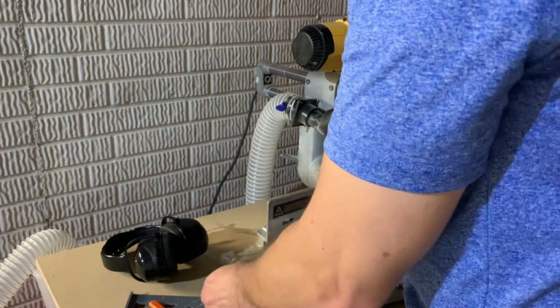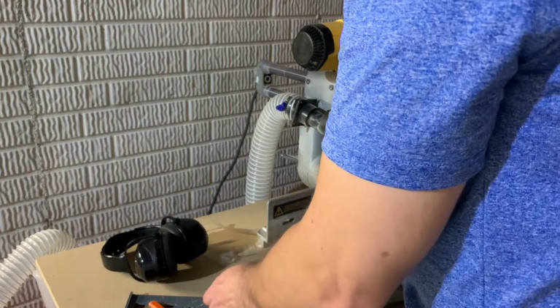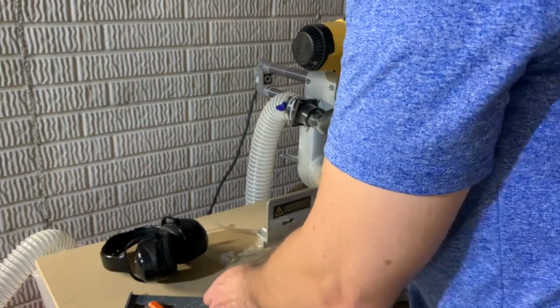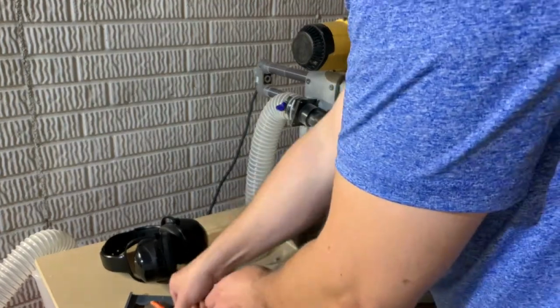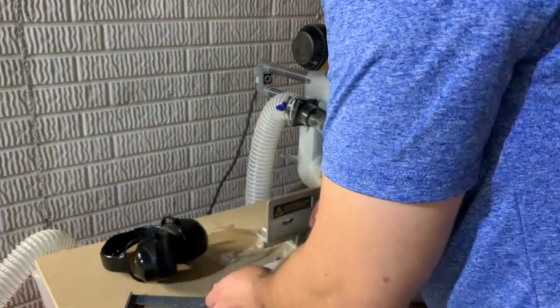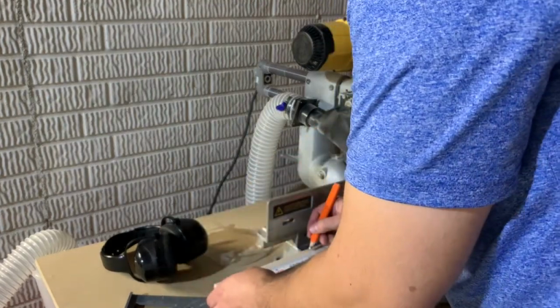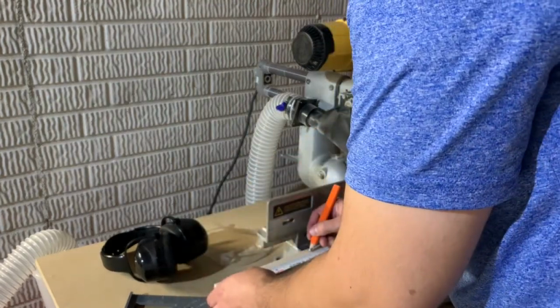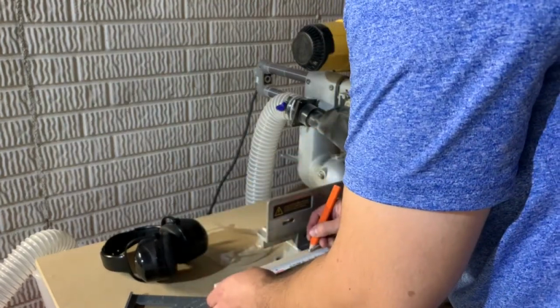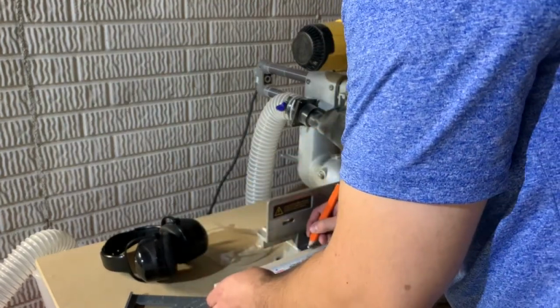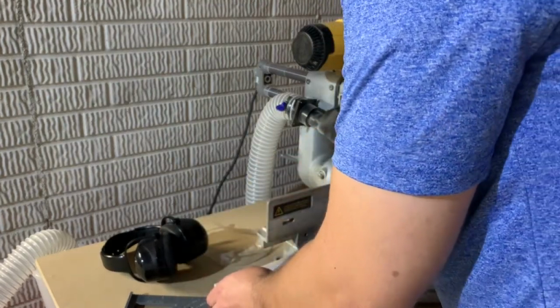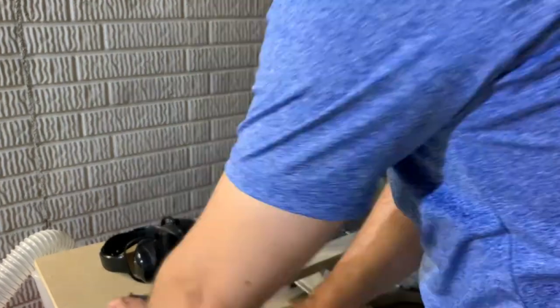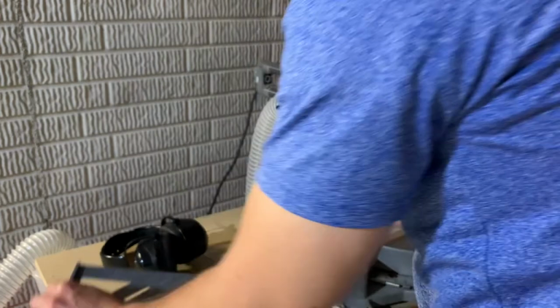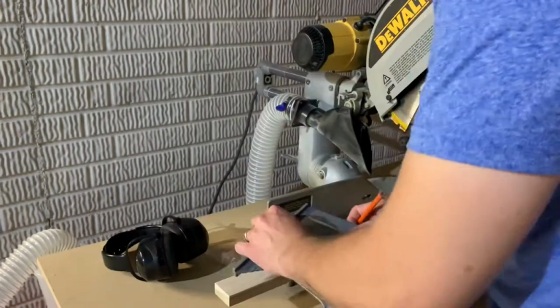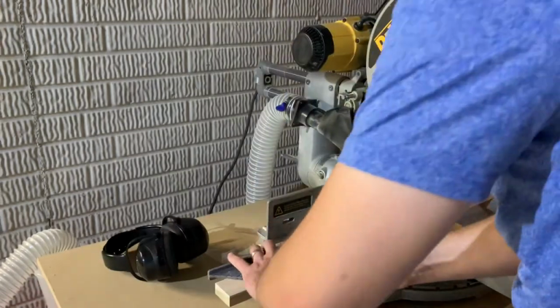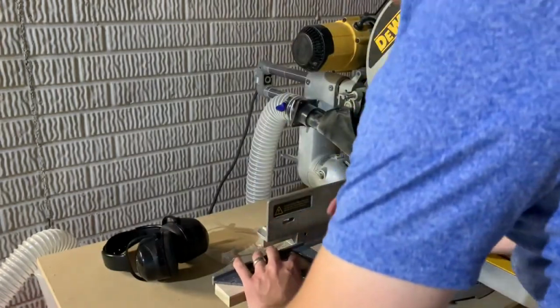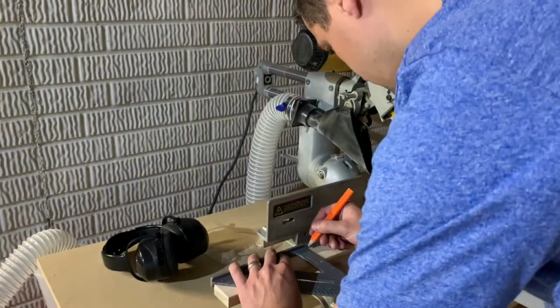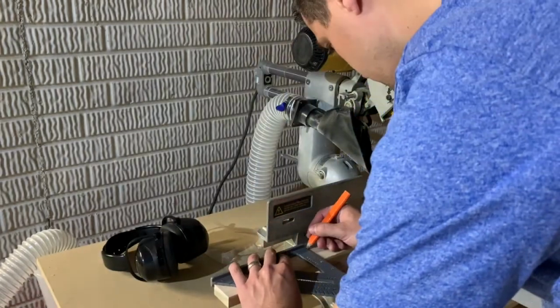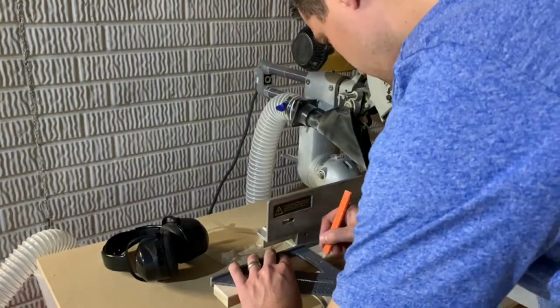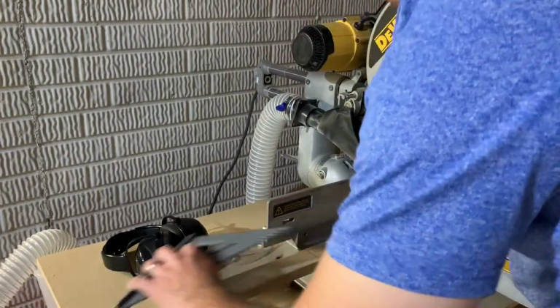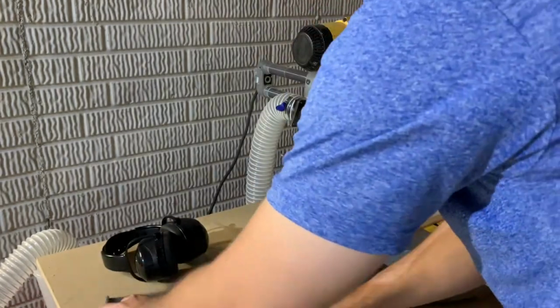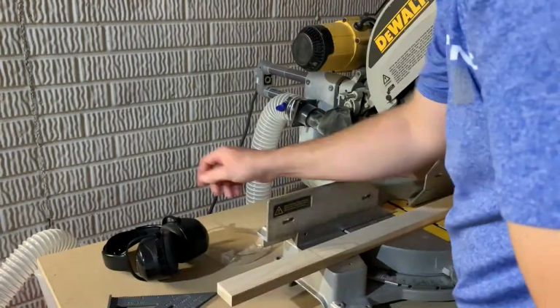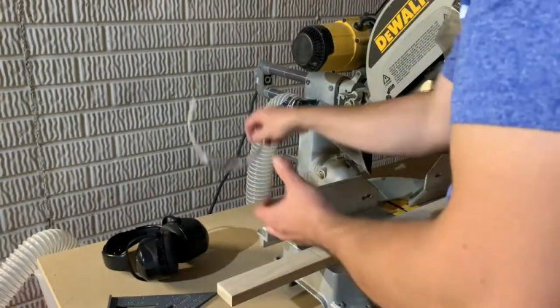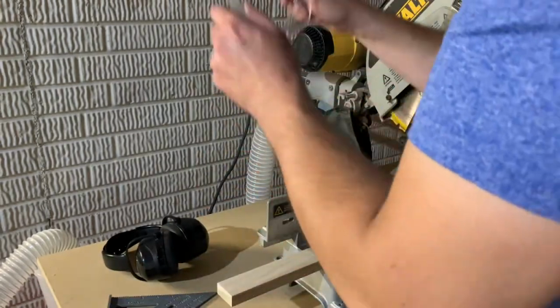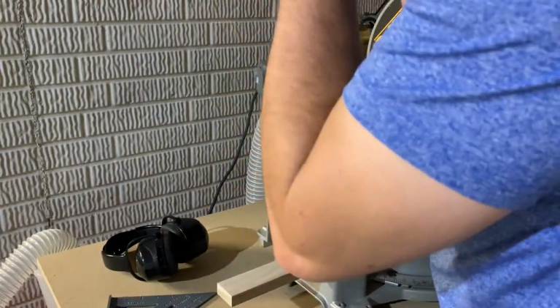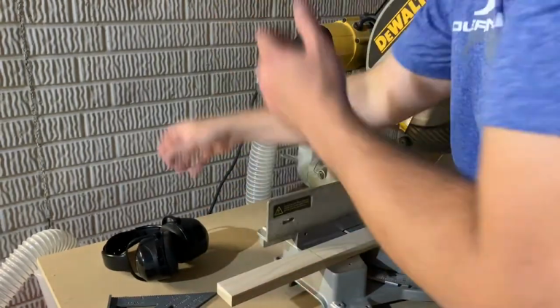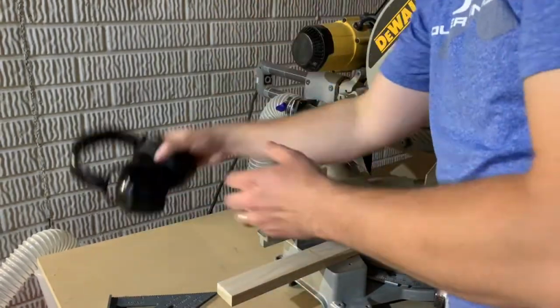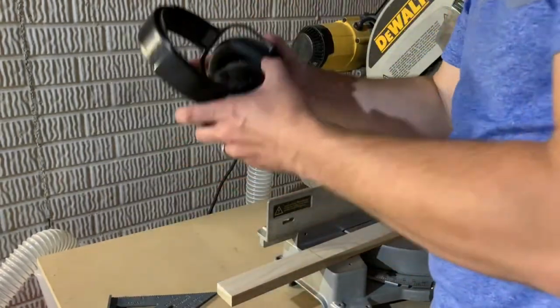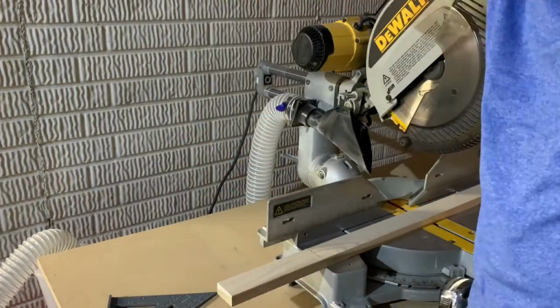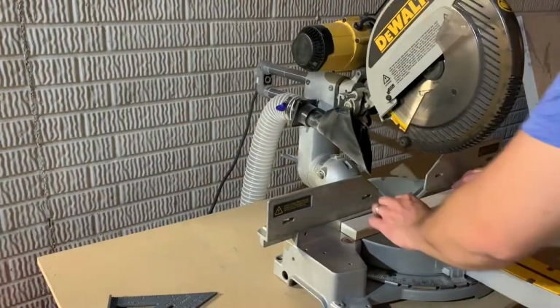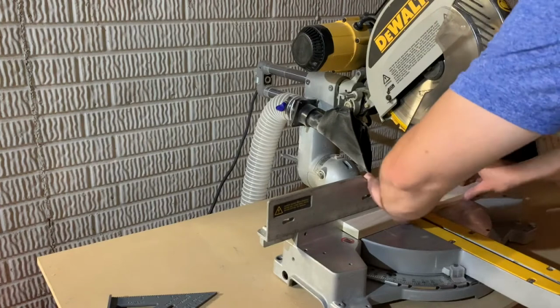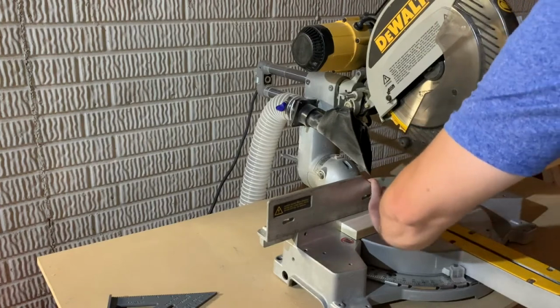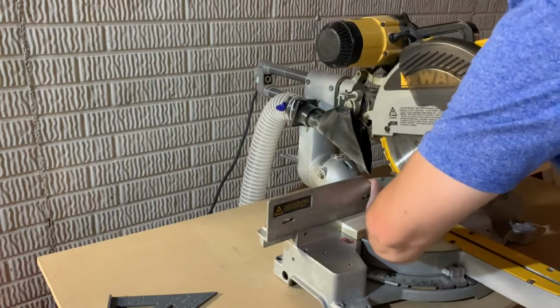Next I cut two seven-inch sections for the legs using one-by-two lumber. Ensure you wear safety glasses and ear protection when using a miter saw.